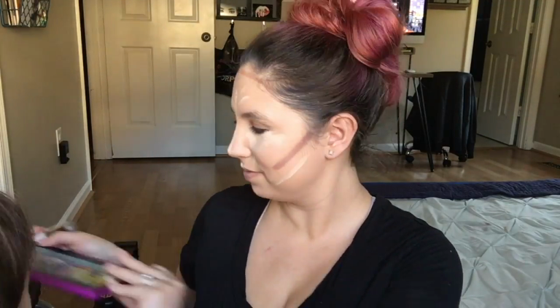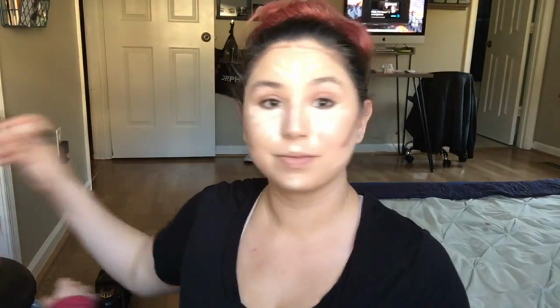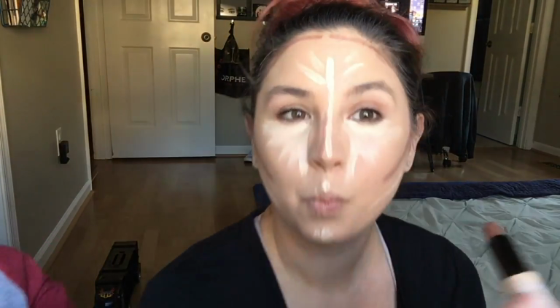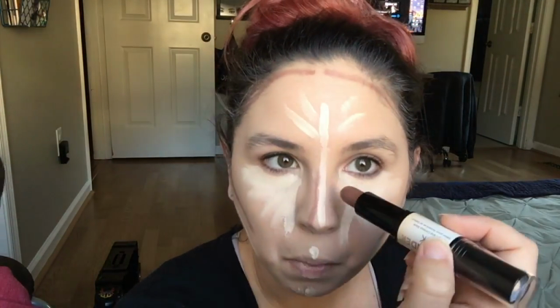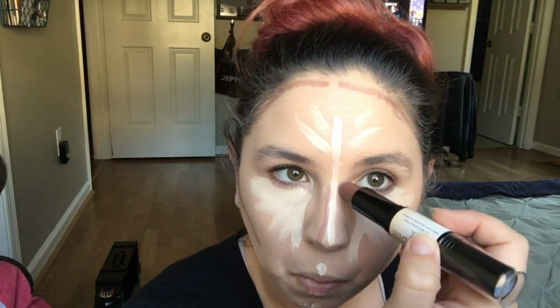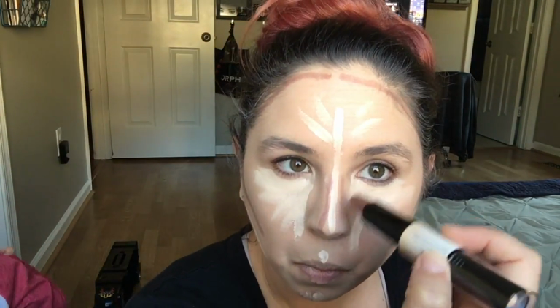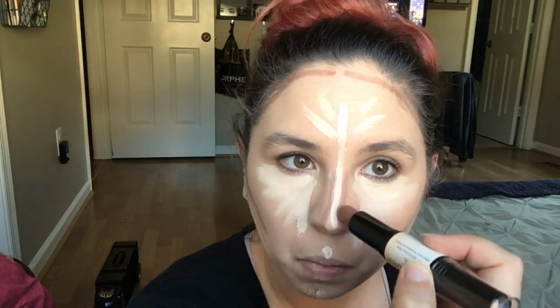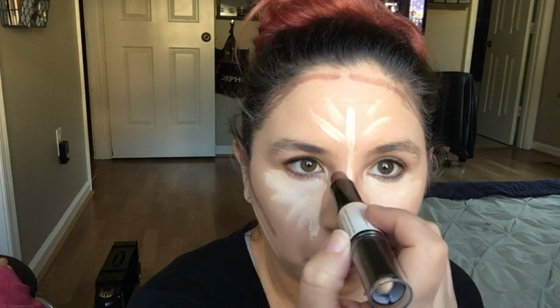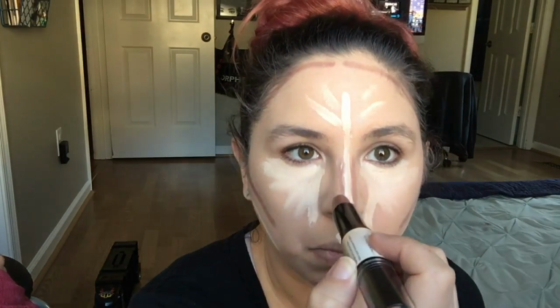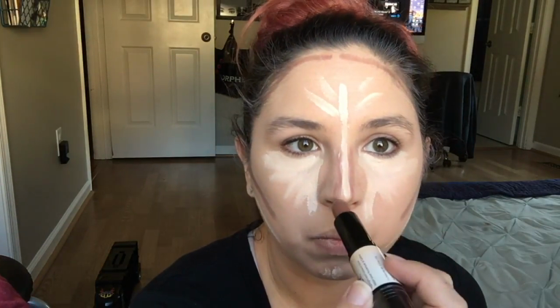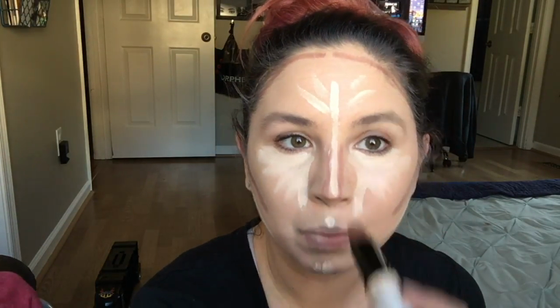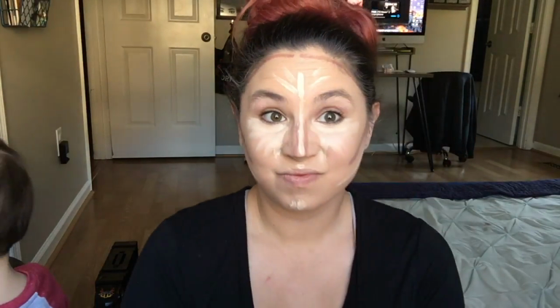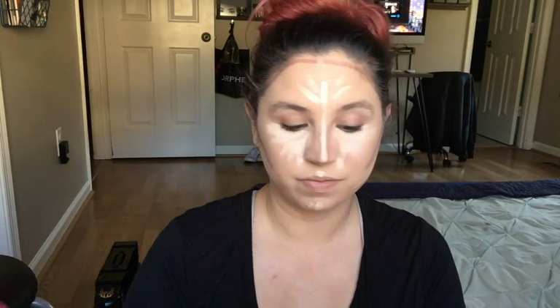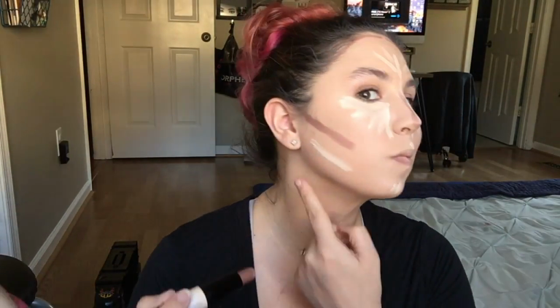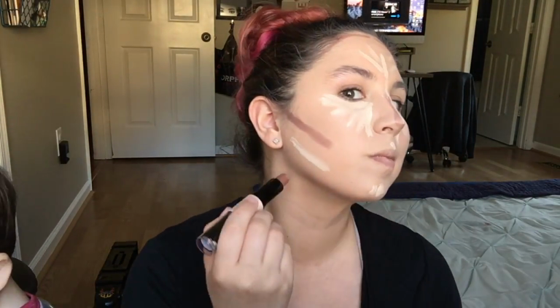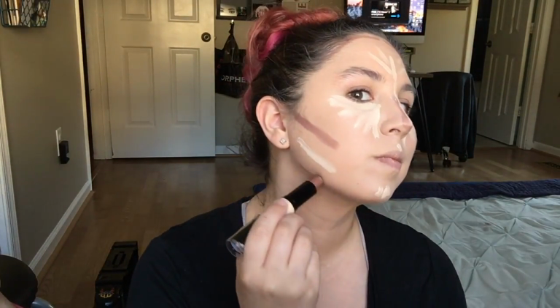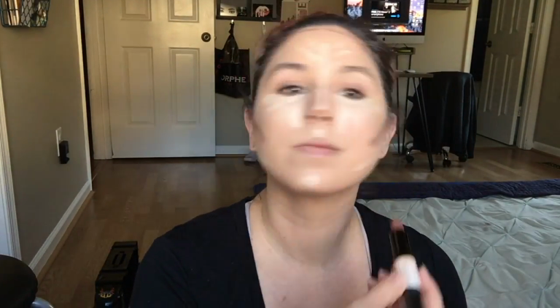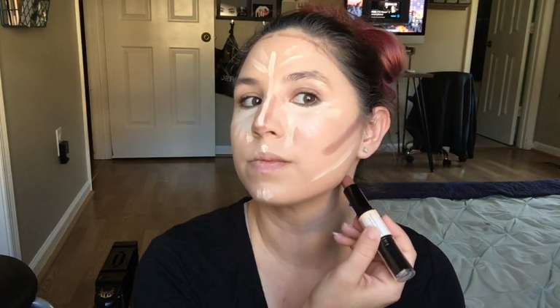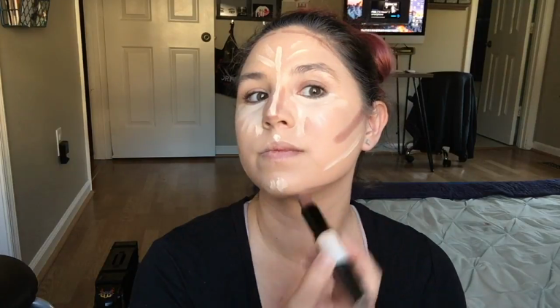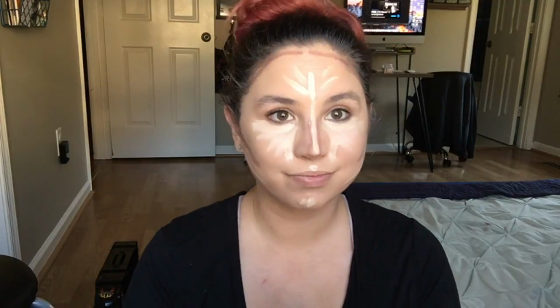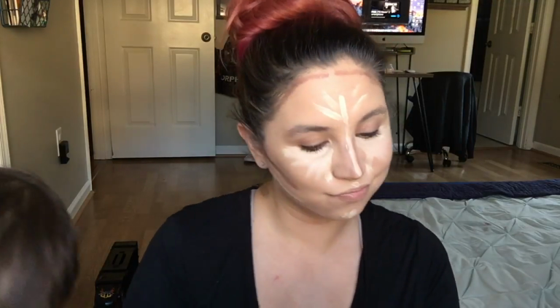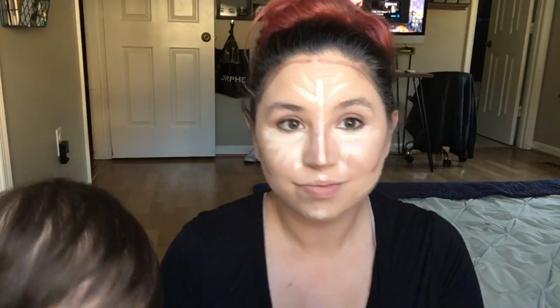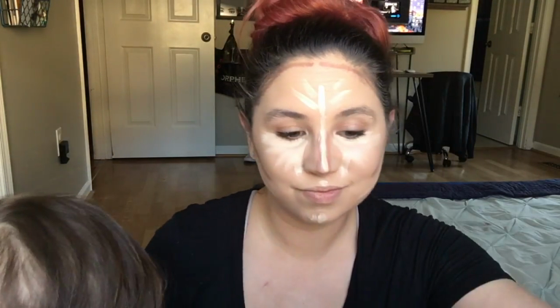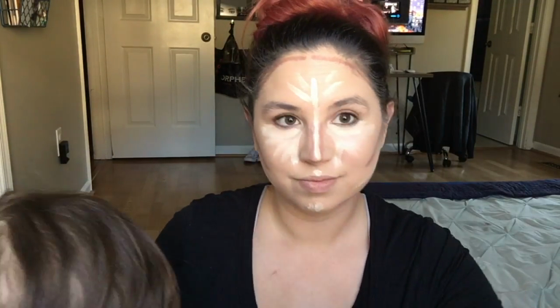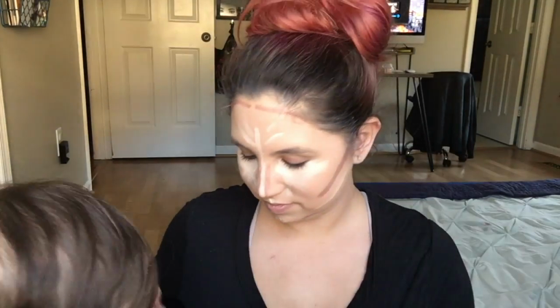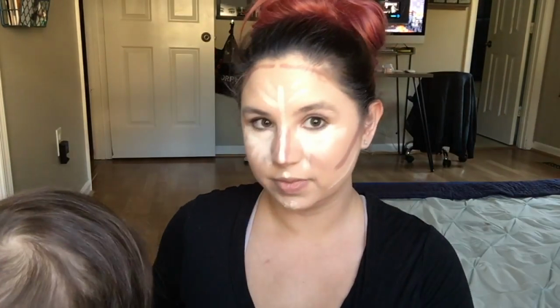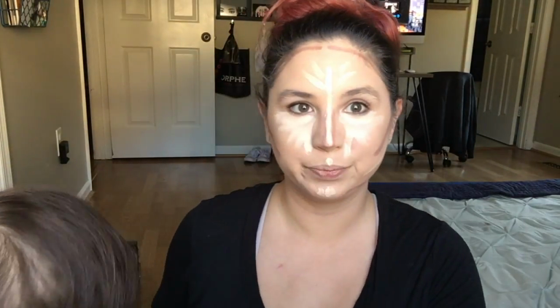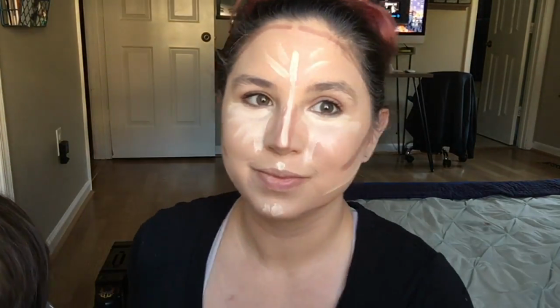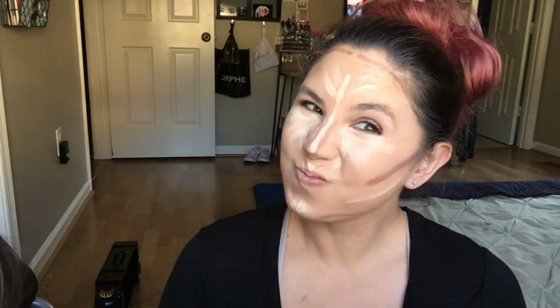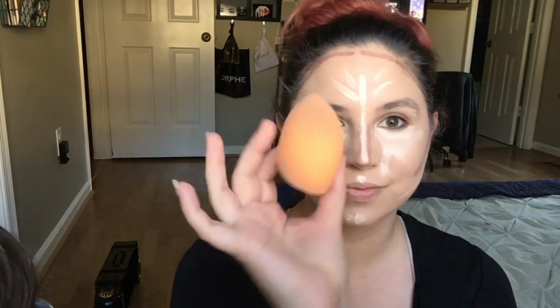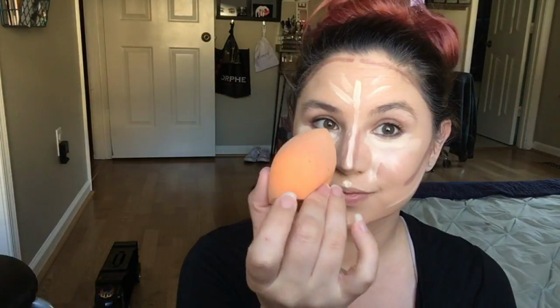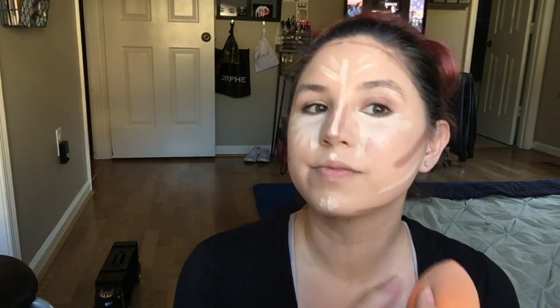We're going down the sides of our nose close to that highlight color because I'm just trying to create an illusion of a little bit slimmer nose. I'm going to go on my cheek, on my jawline to create a skinnier, longer face.